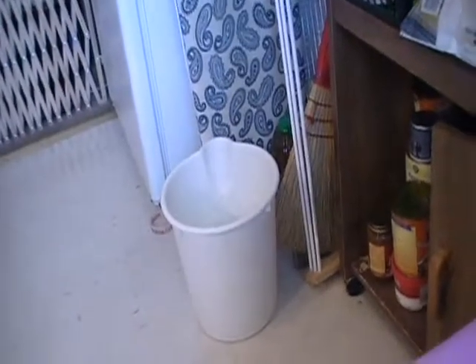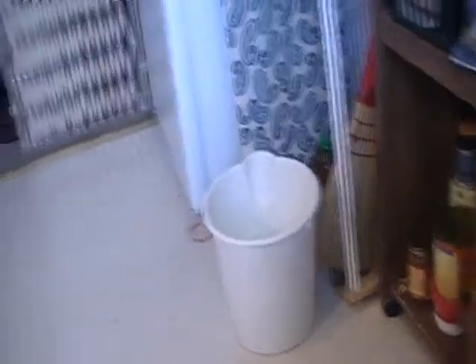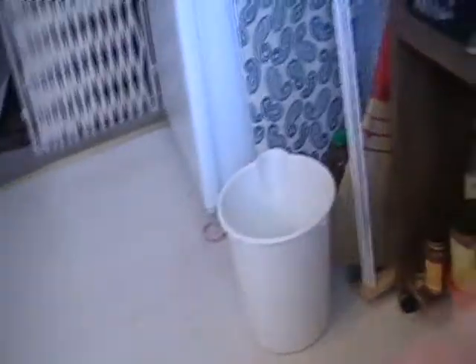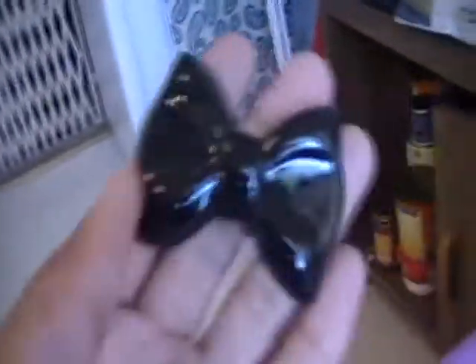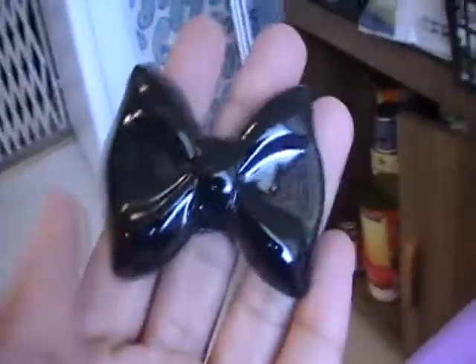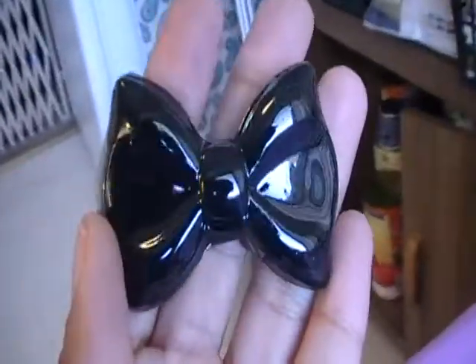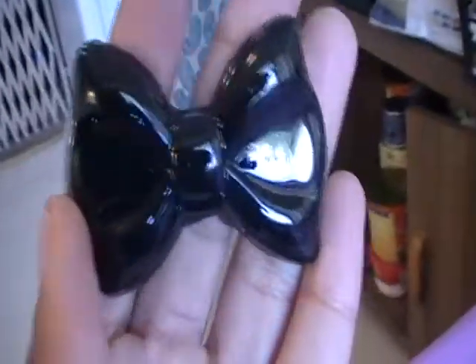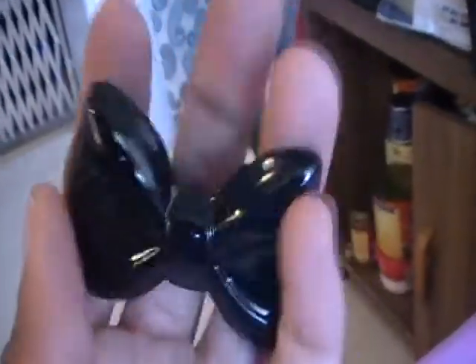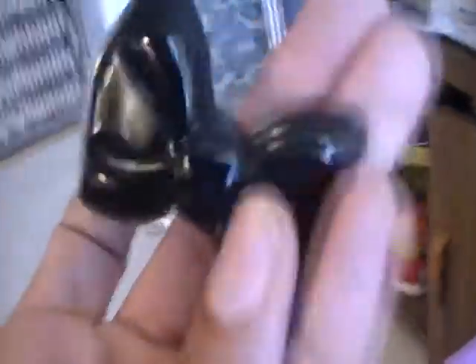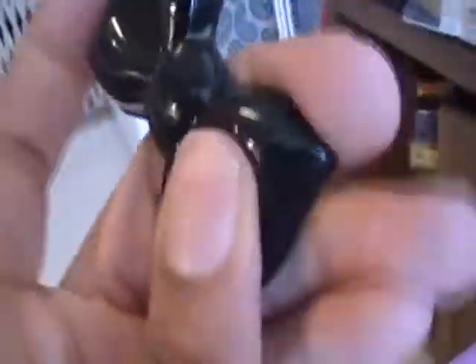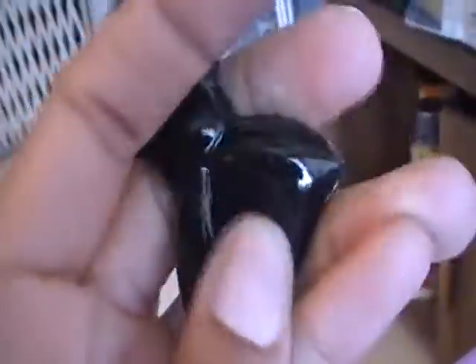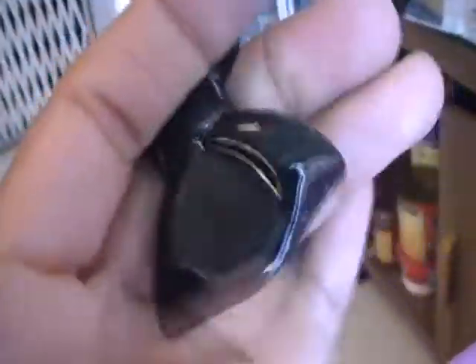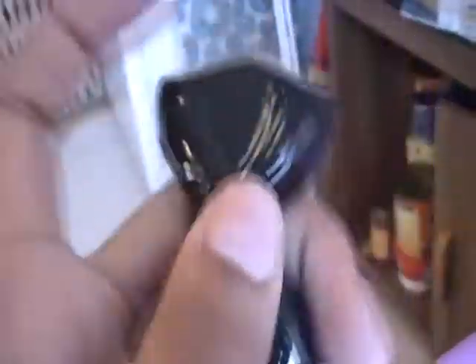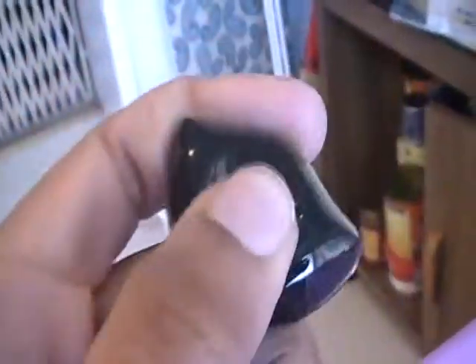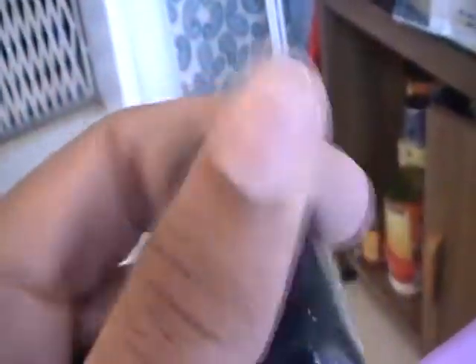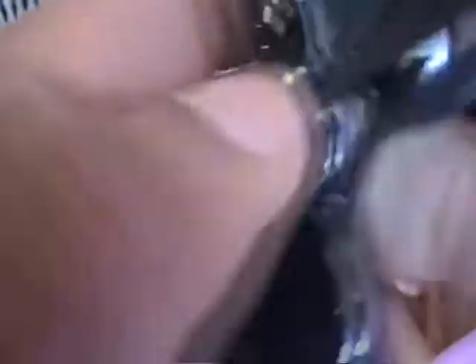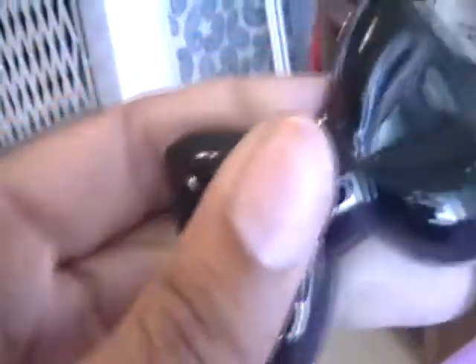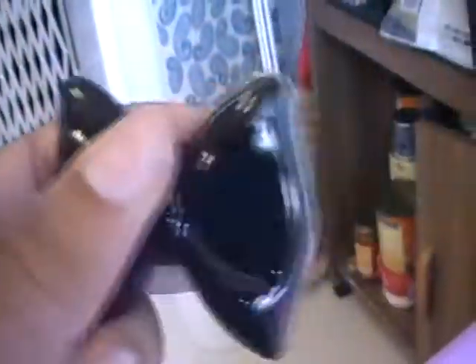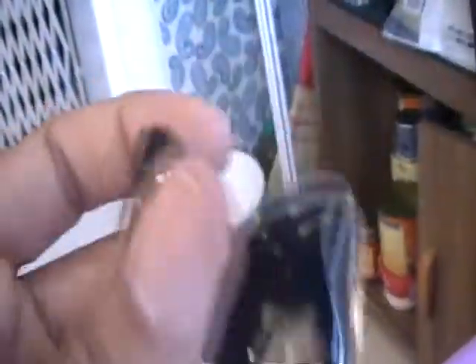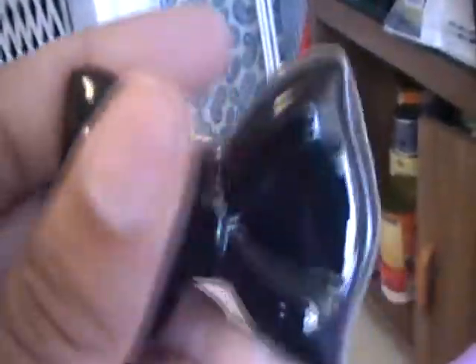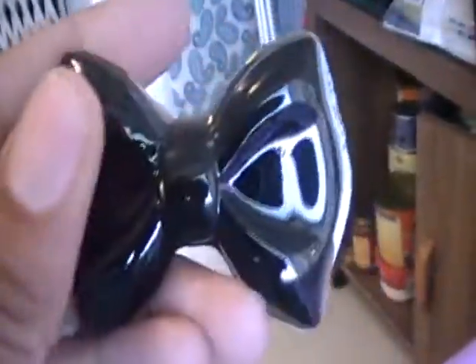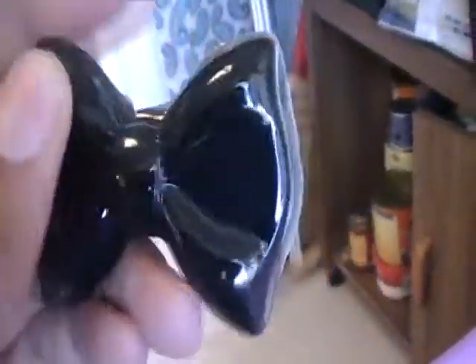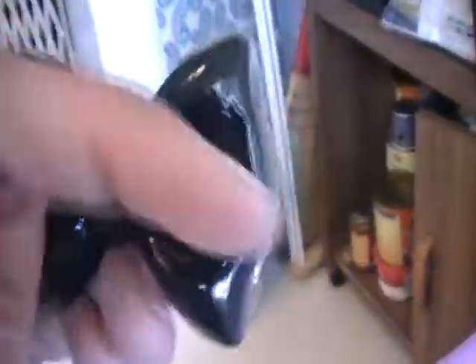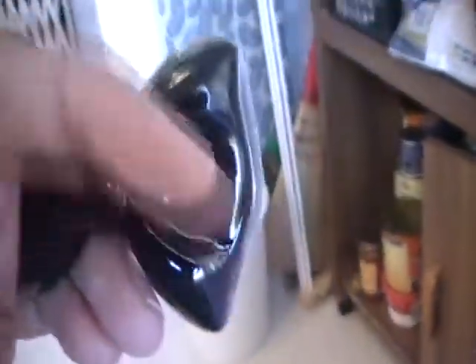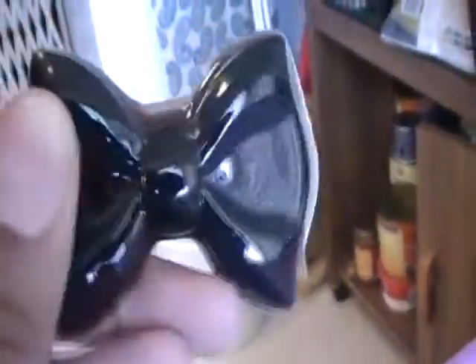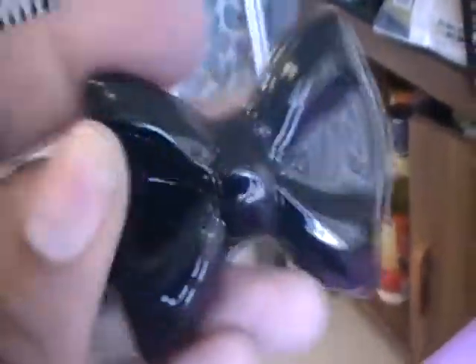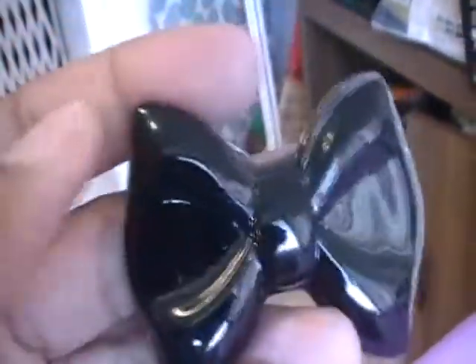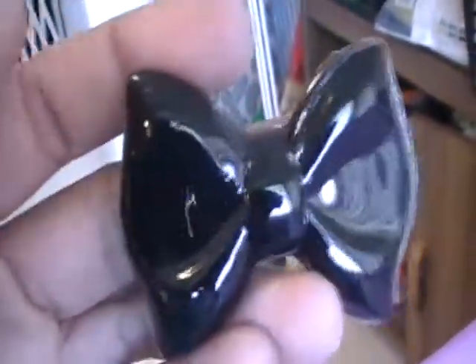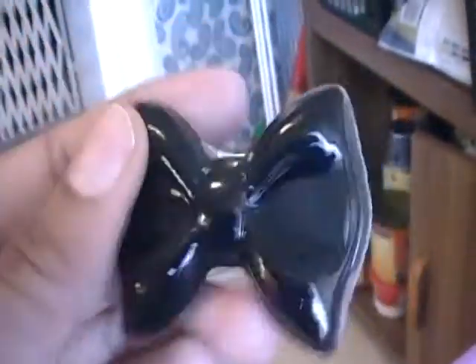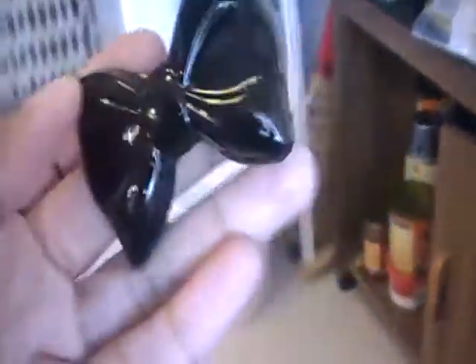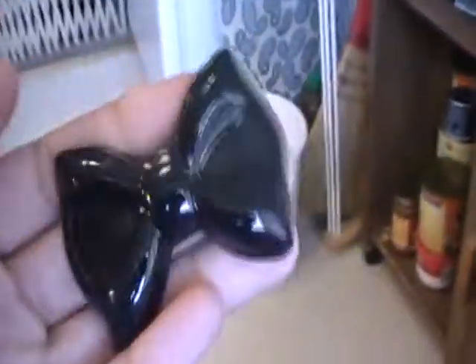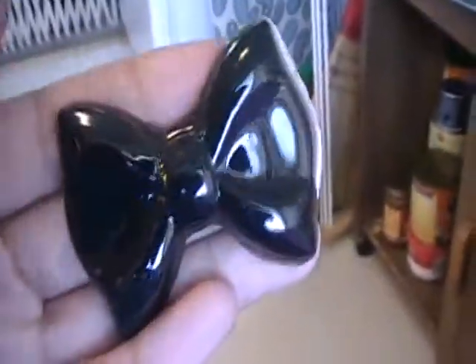And then I did another bow — this one I have to glaze with resin, I did one side so you can see a little bit of the difference. But this mold is shiny on the inside.